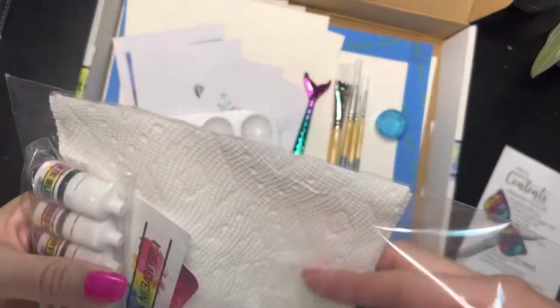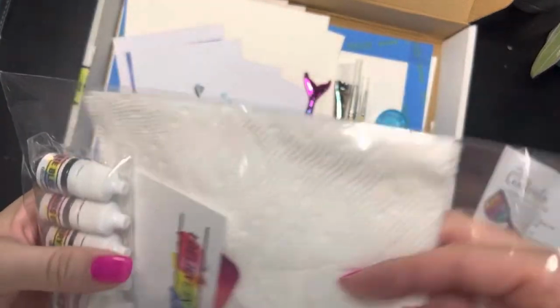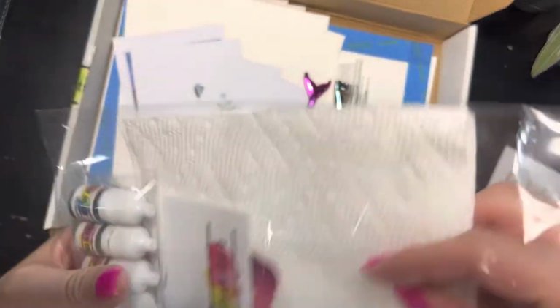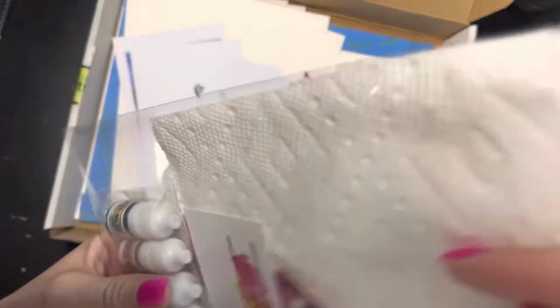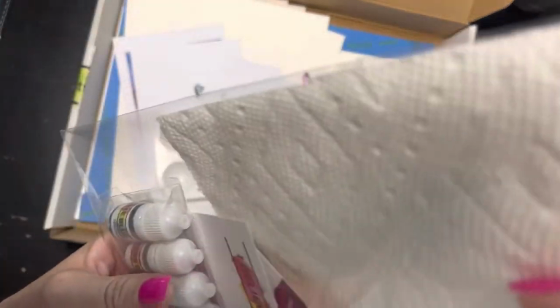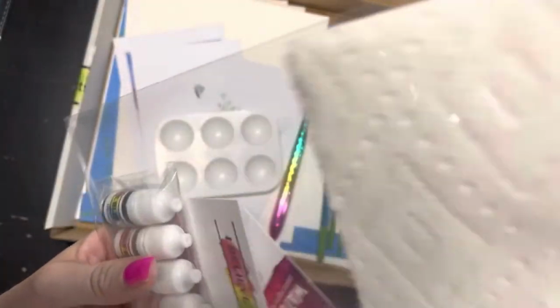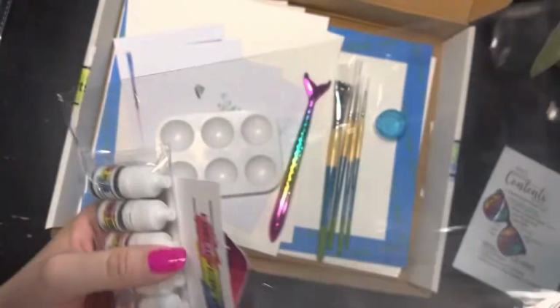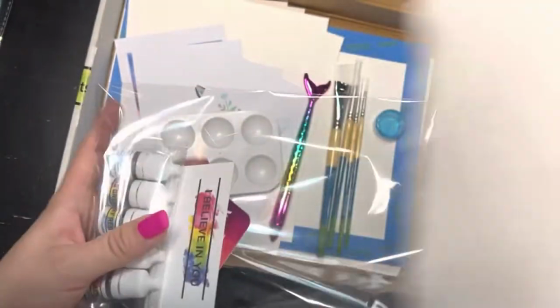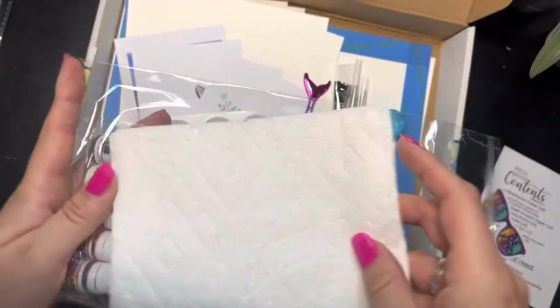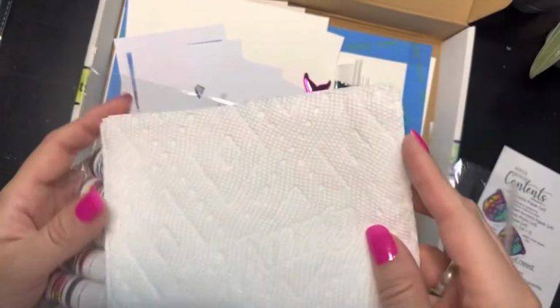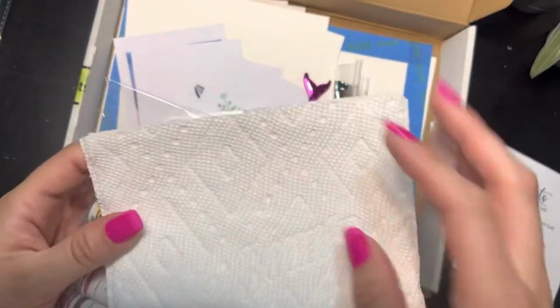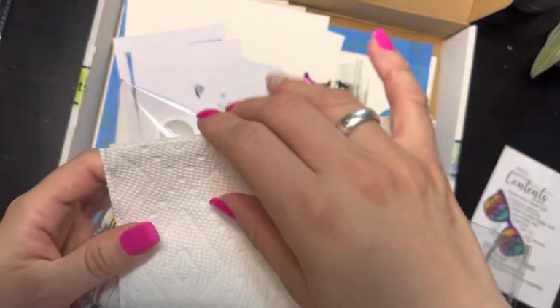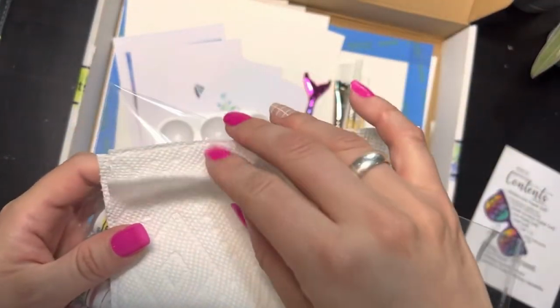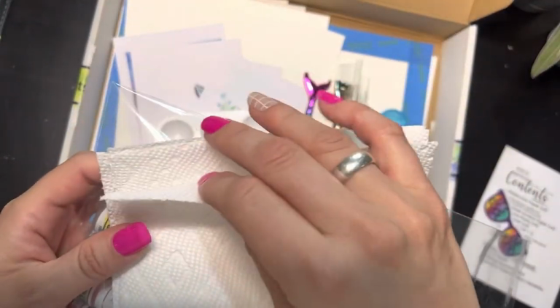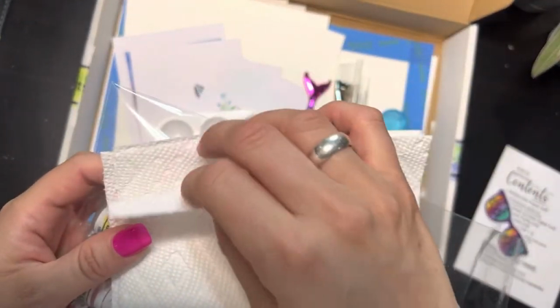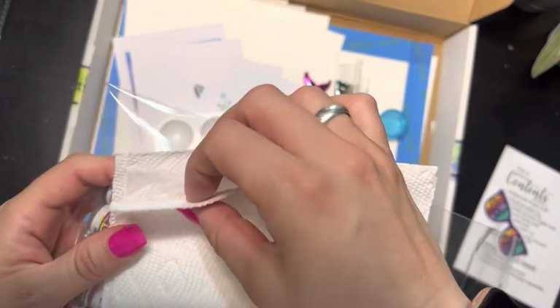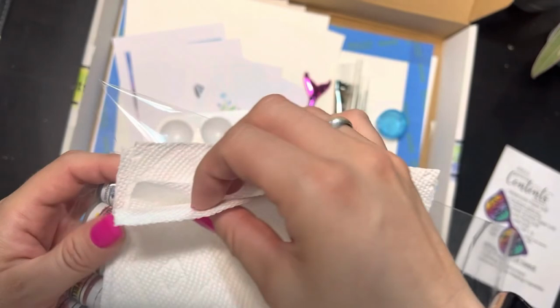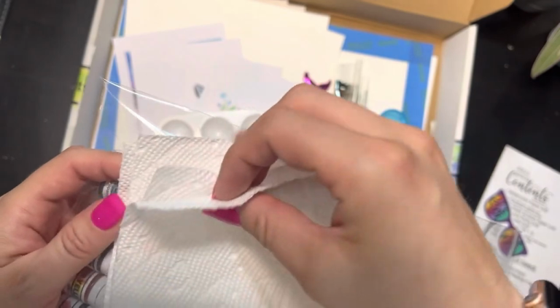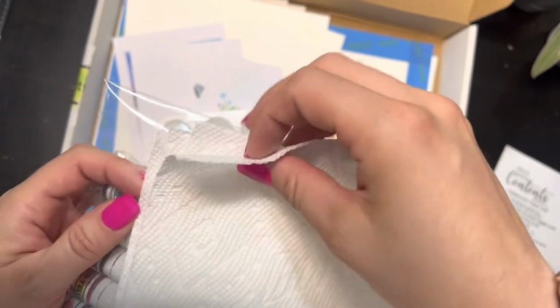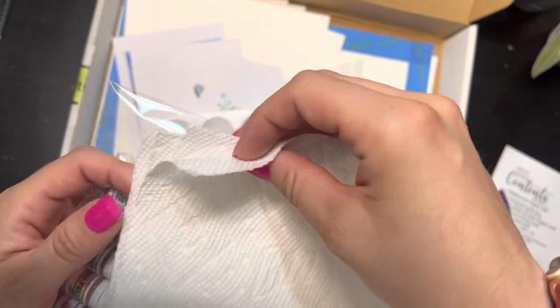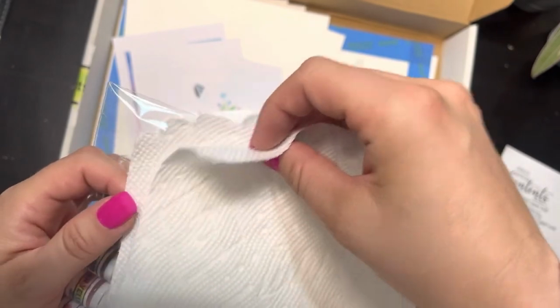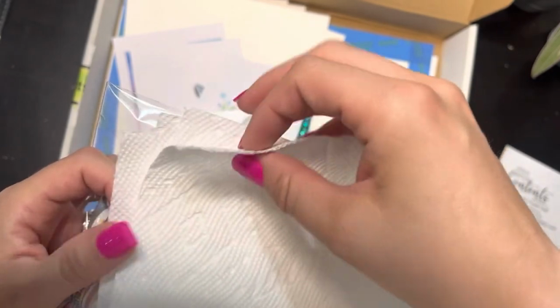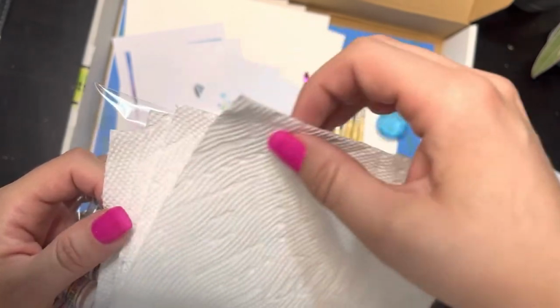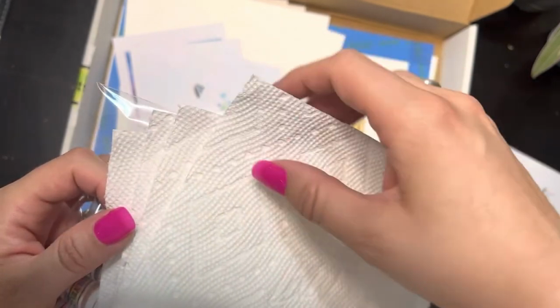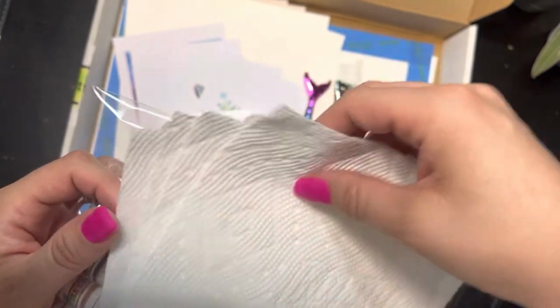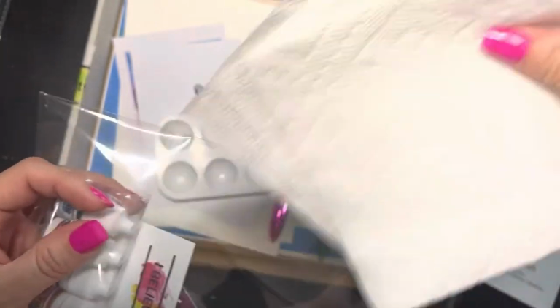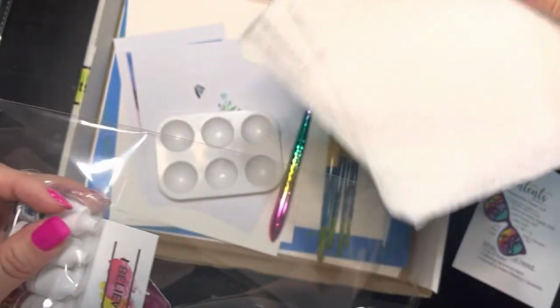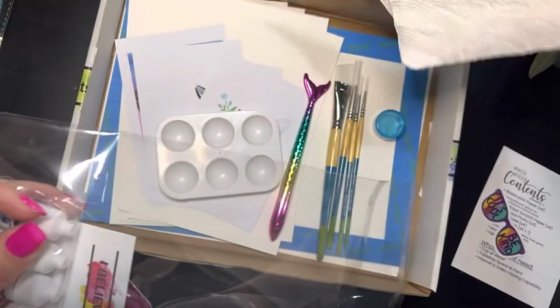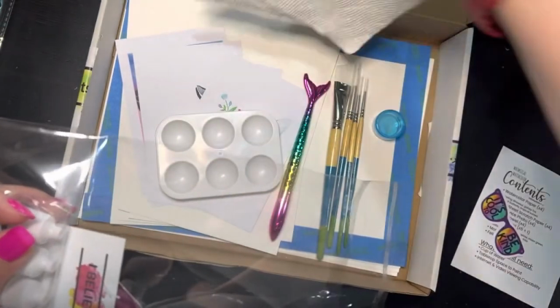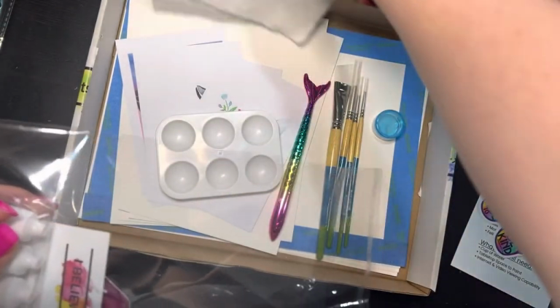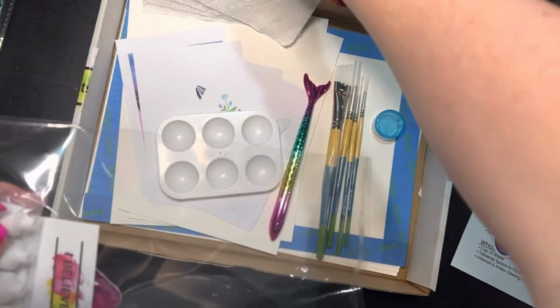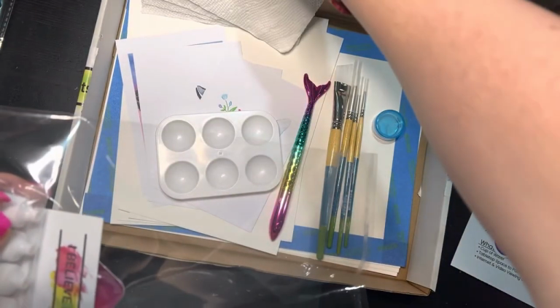We've also got our paper towels in here. You should have four — one, two, three, four. So four paper towels.